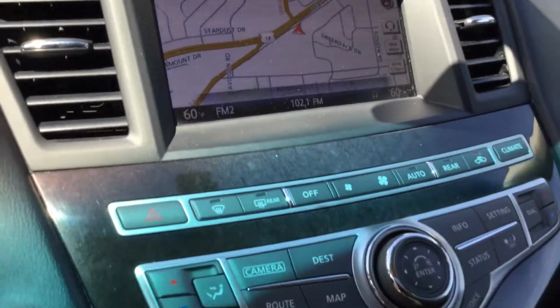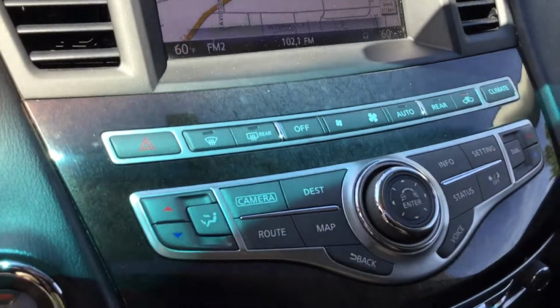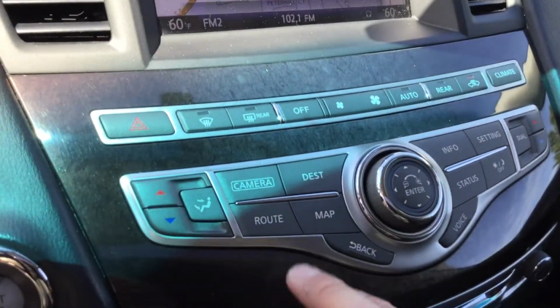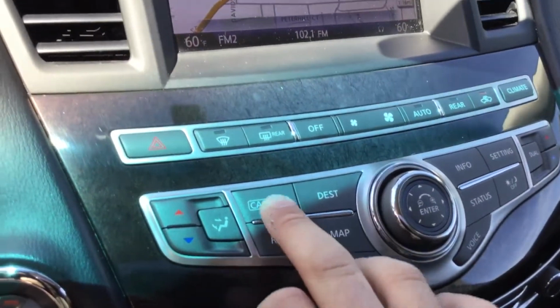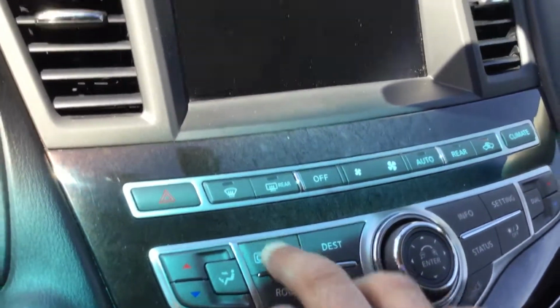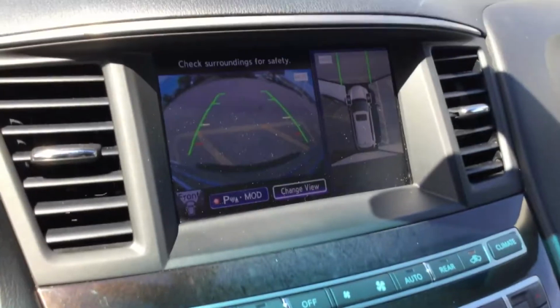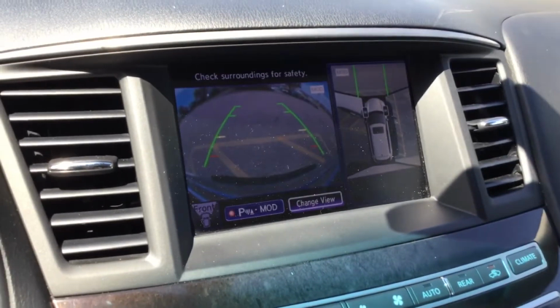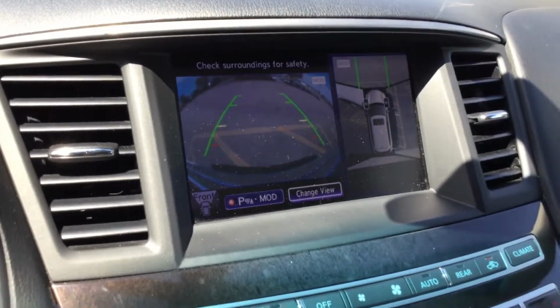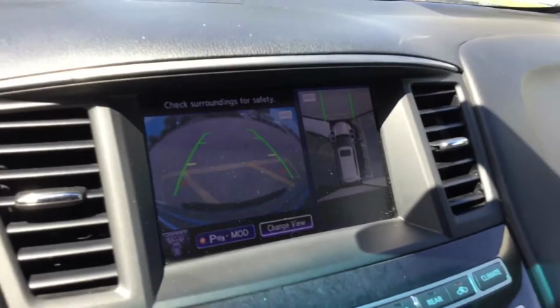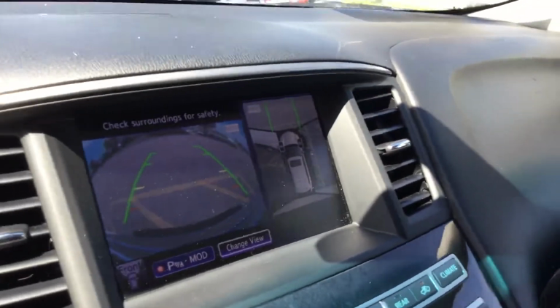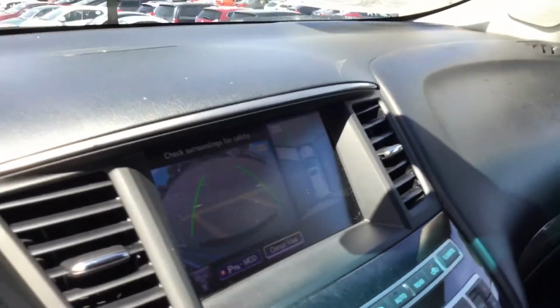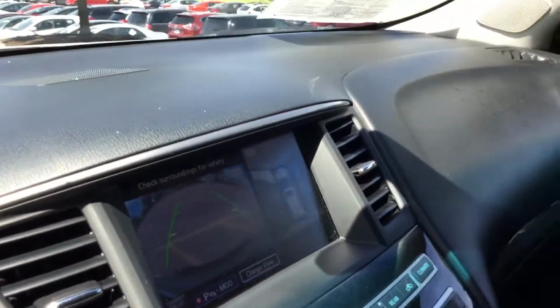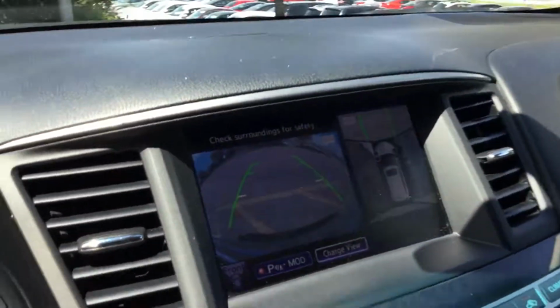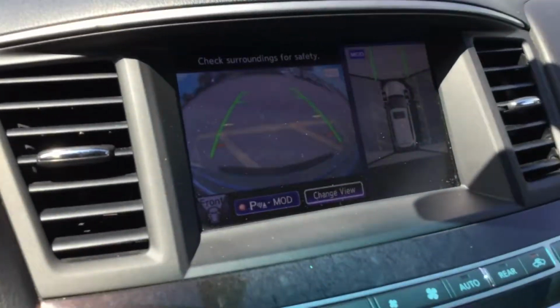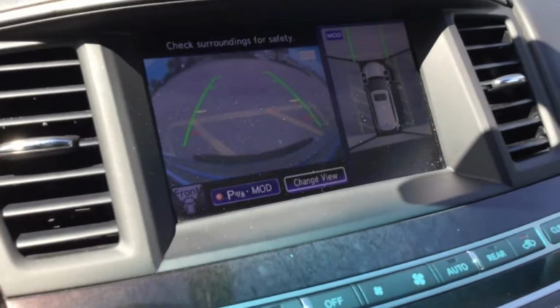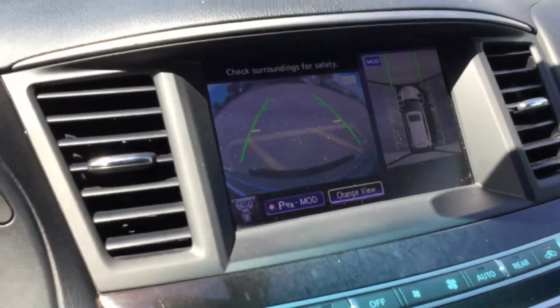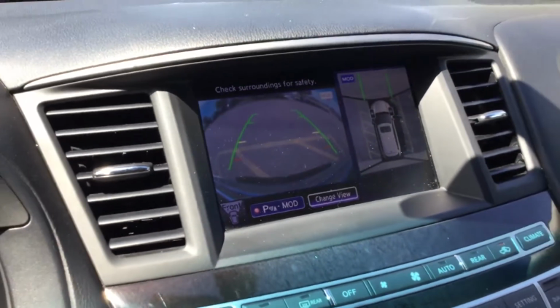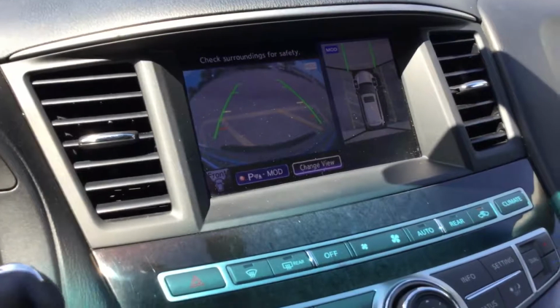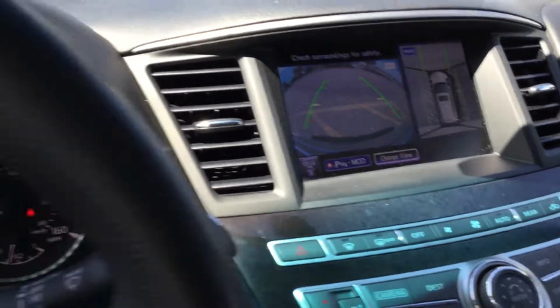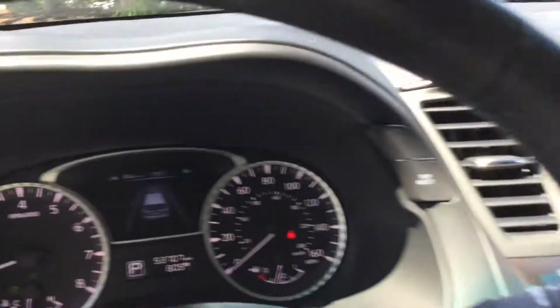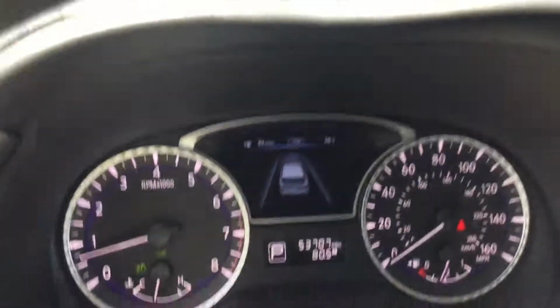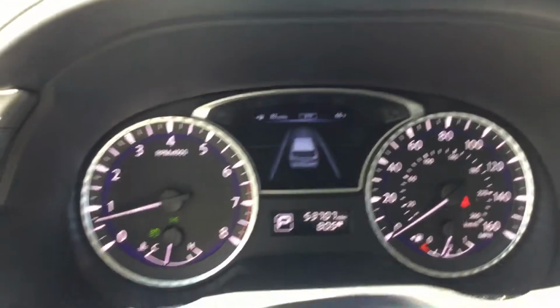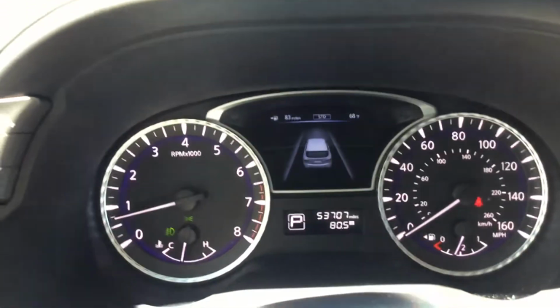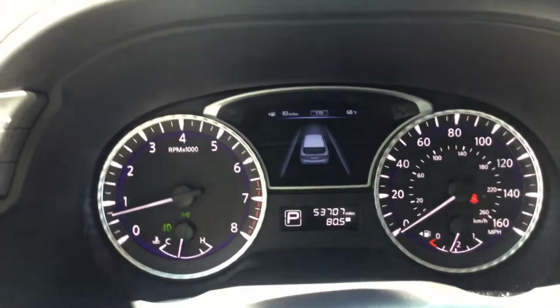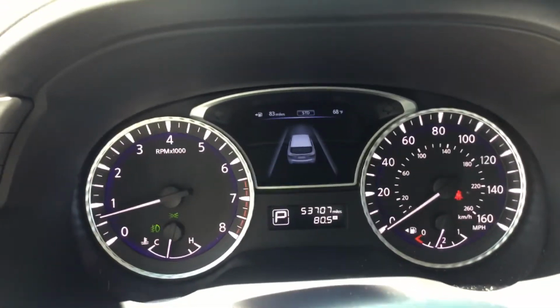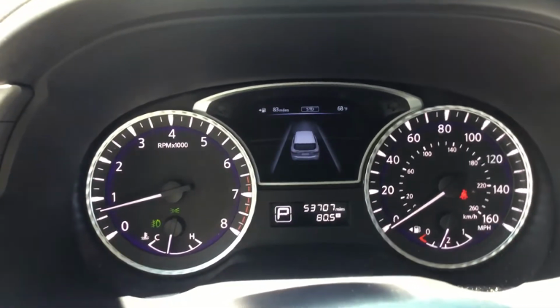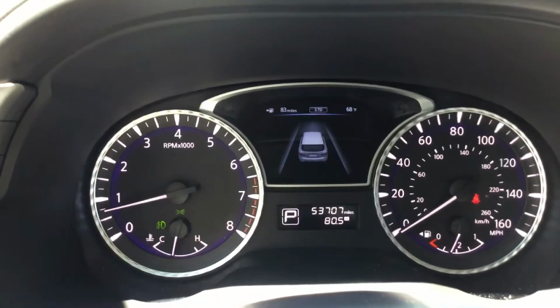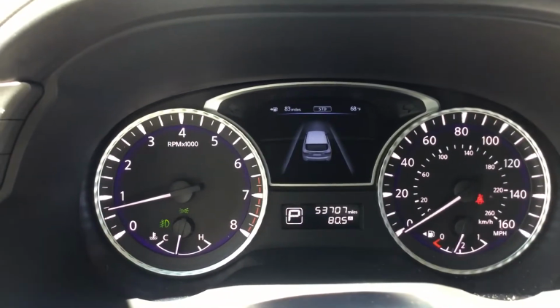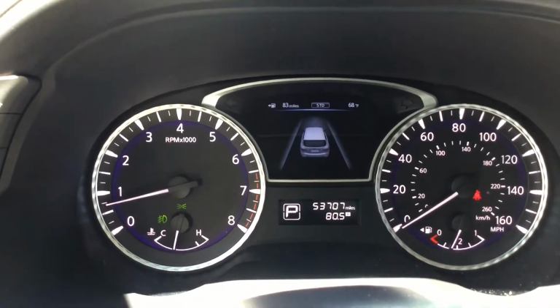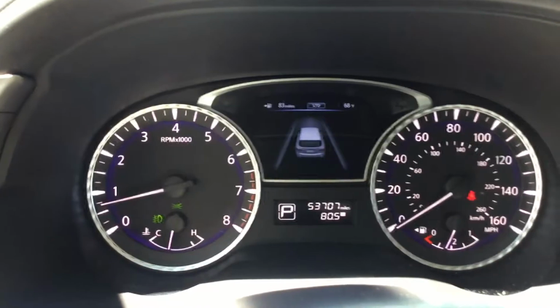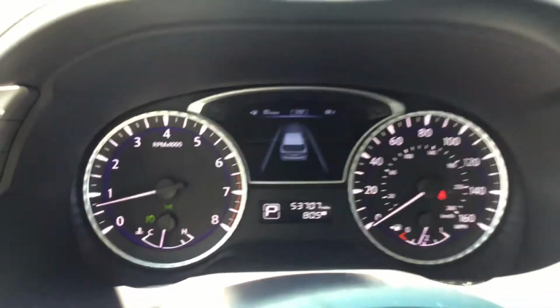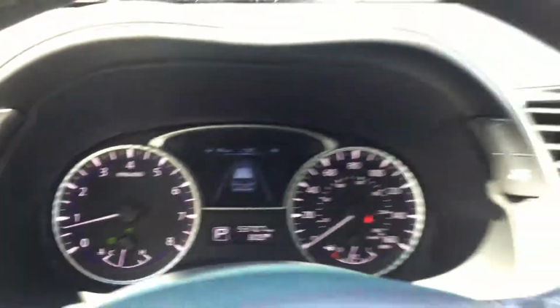There are a couple of really neat features in here. One of my favorites is the surround vision — you can see all around you, which helps the security and safety of the vehicle. You also have an easy-to-read dash. And the best part is it only has 53,707 miles.